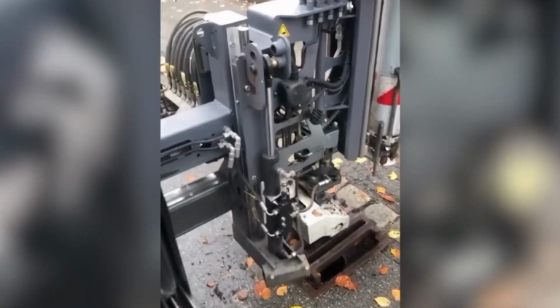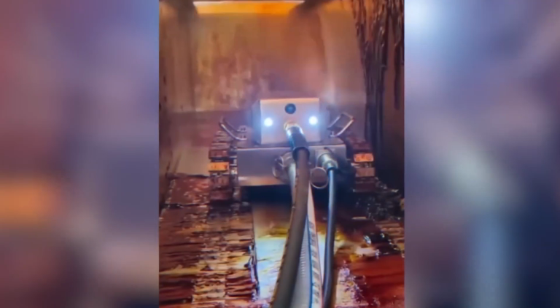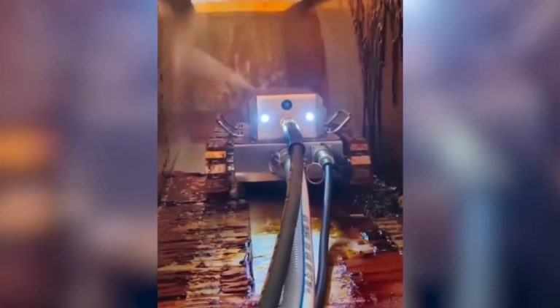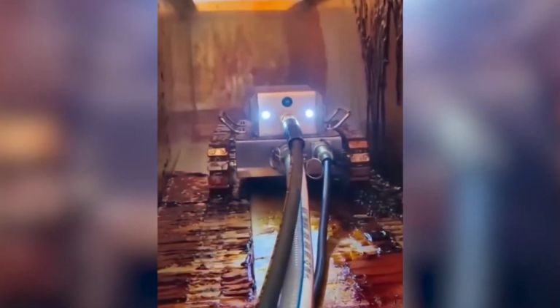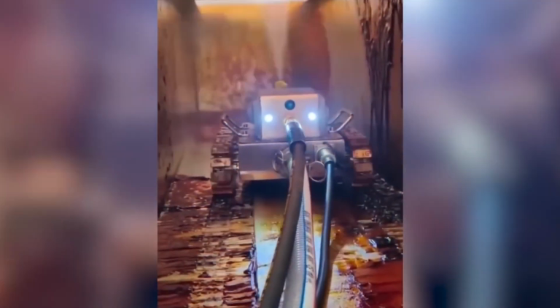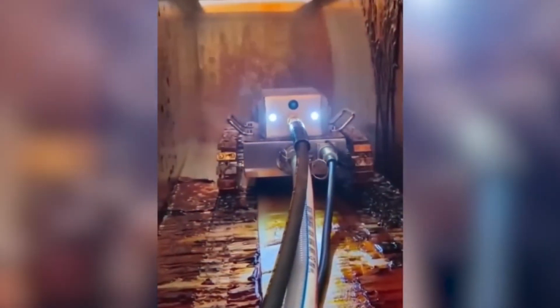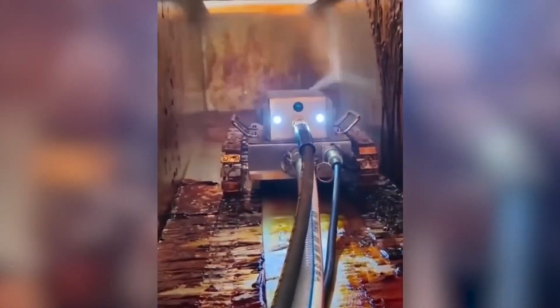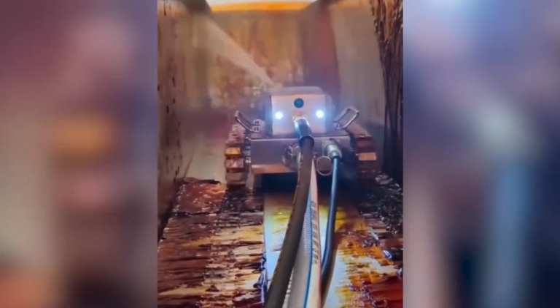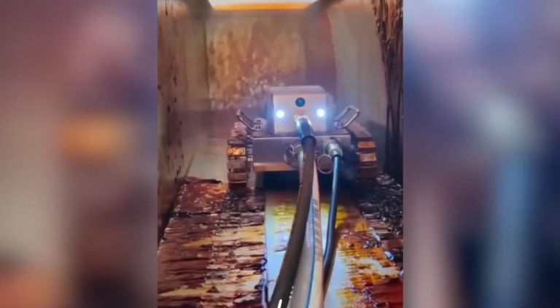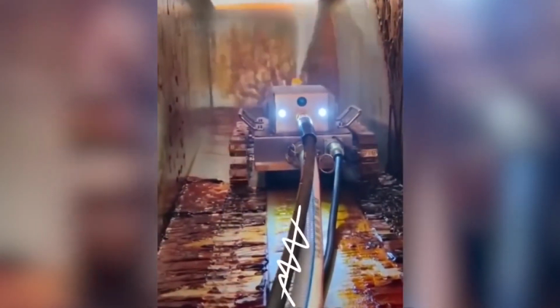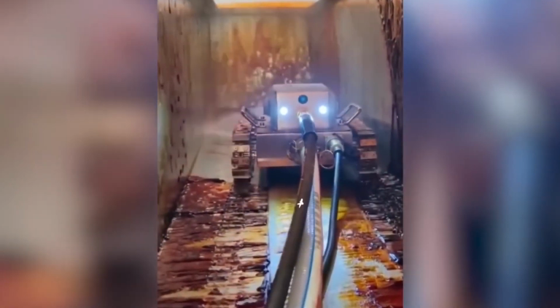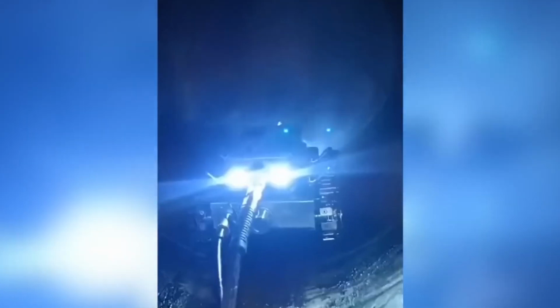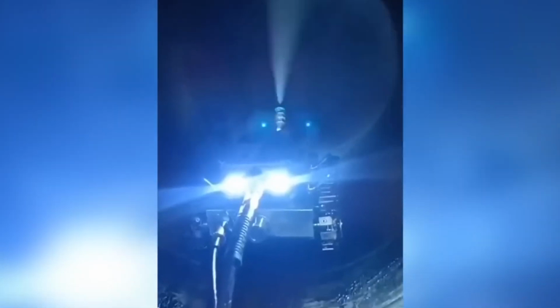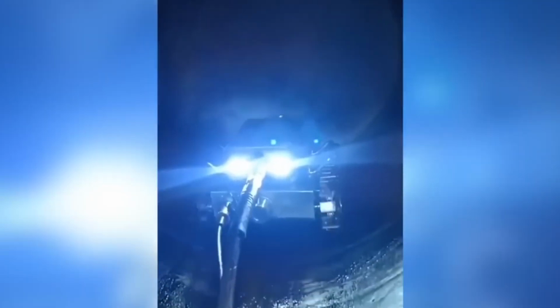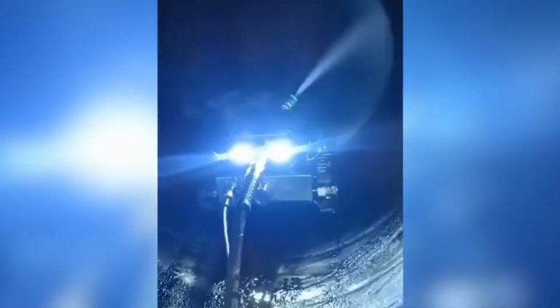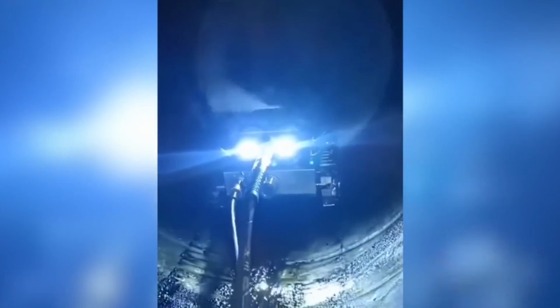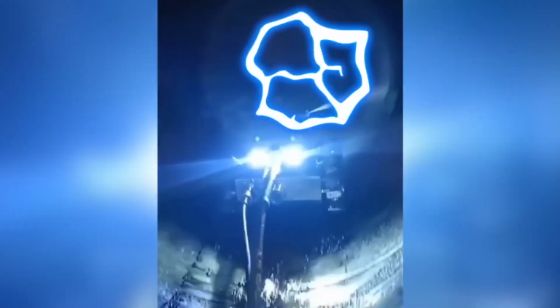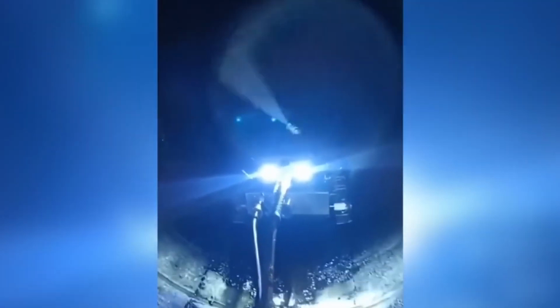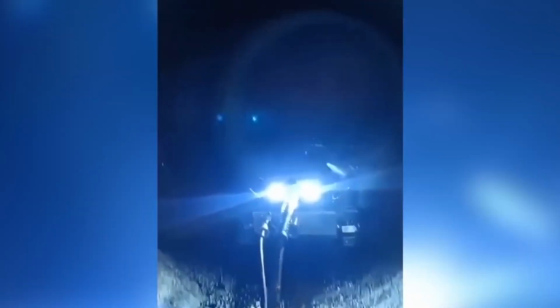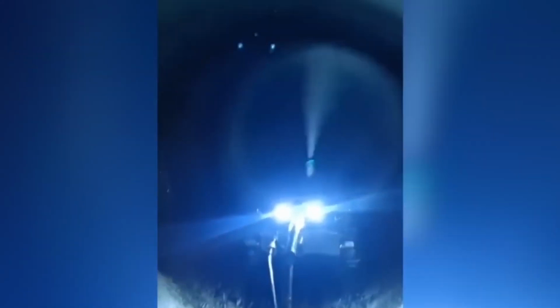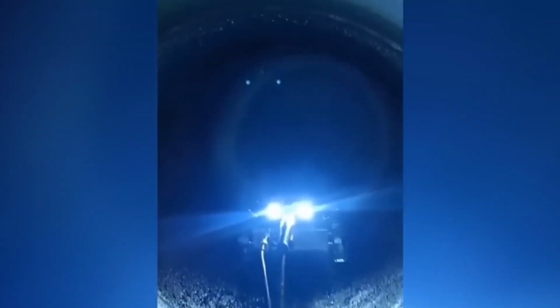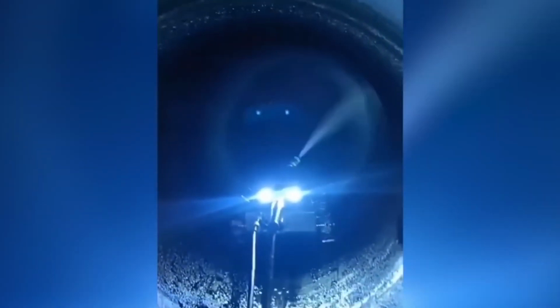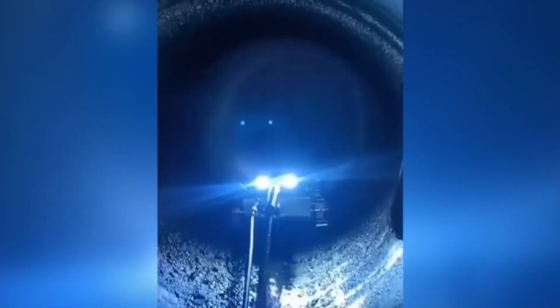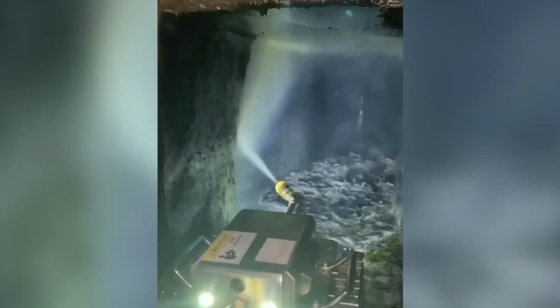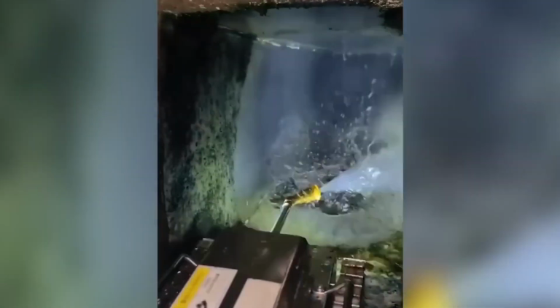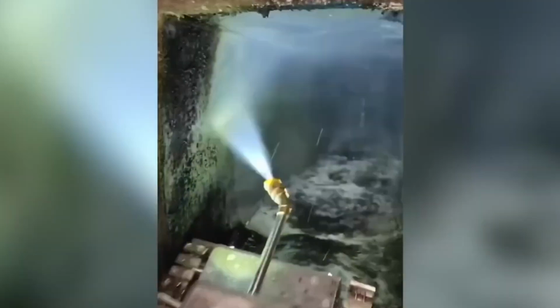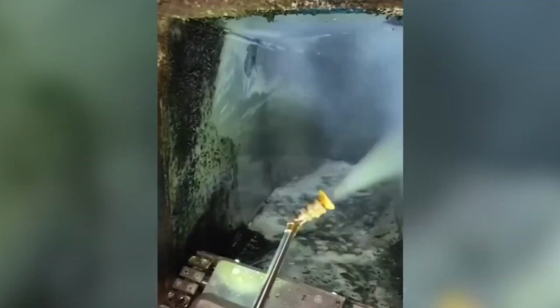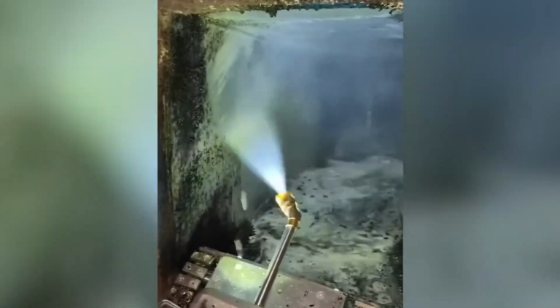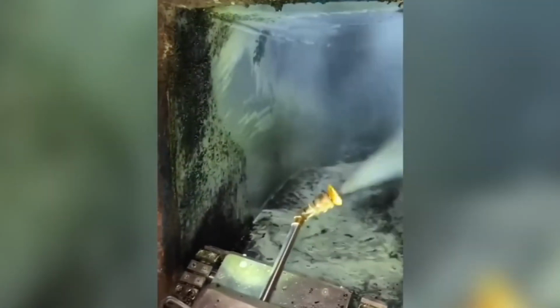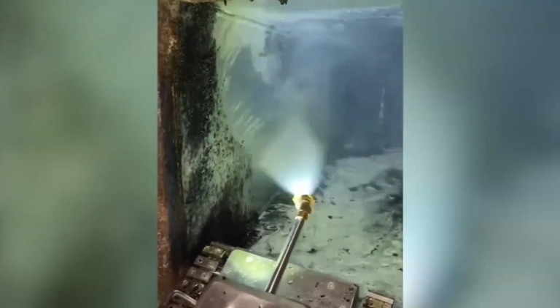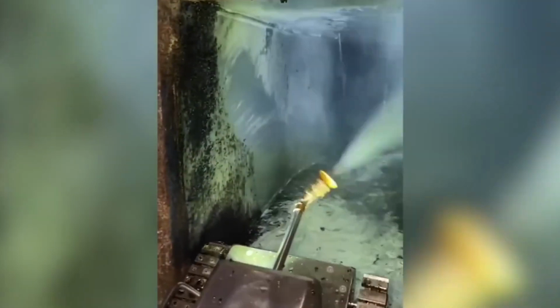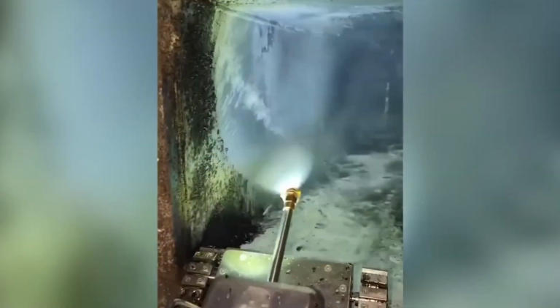Robotic cleaning utilizing blasting technology, including dry ice, is a remarkably safe and efficient method that also treats the pipe surface gently.